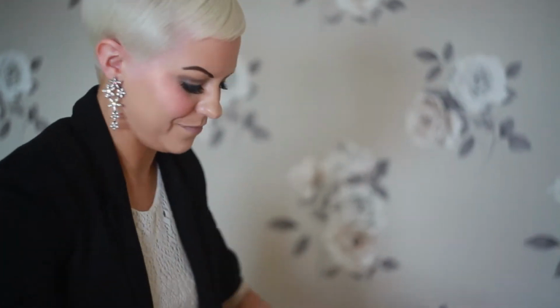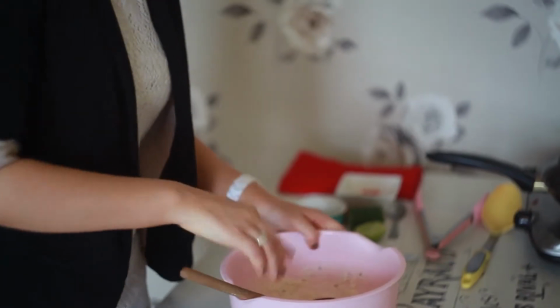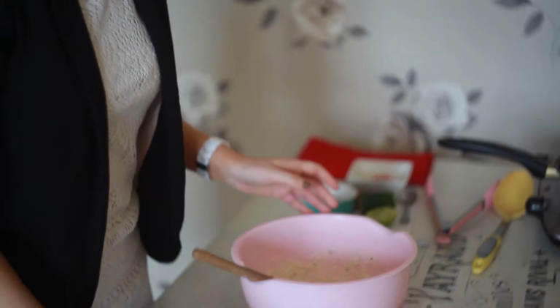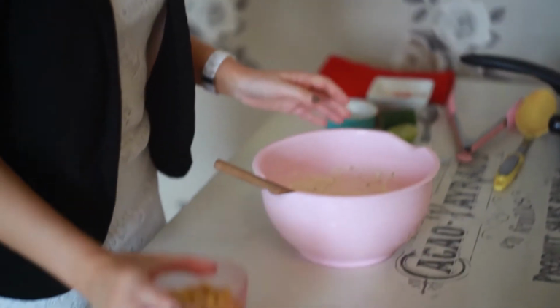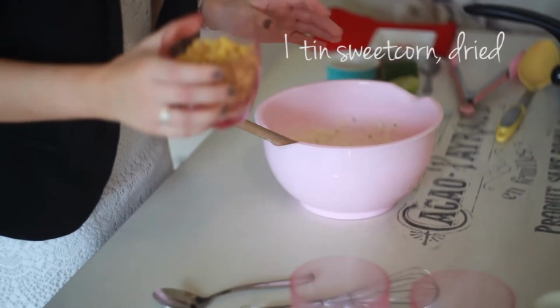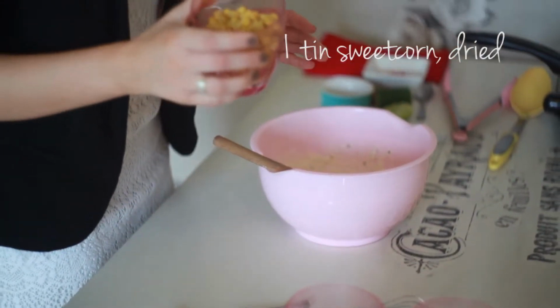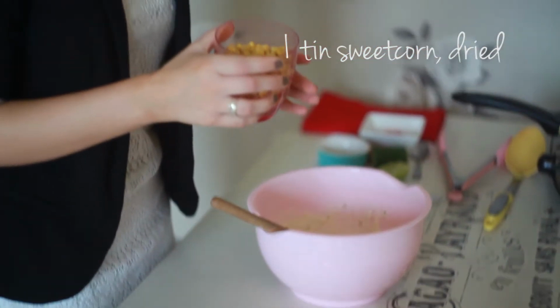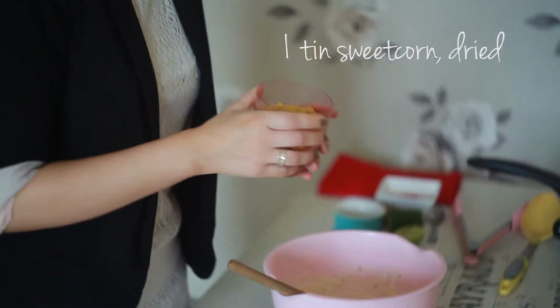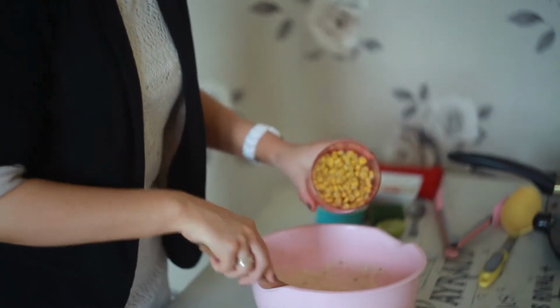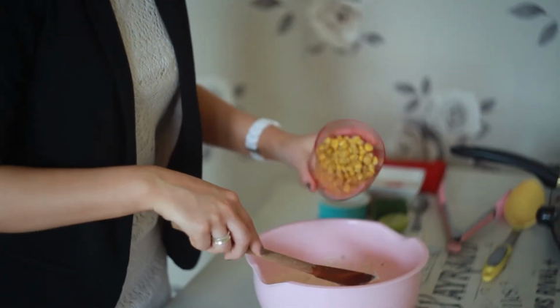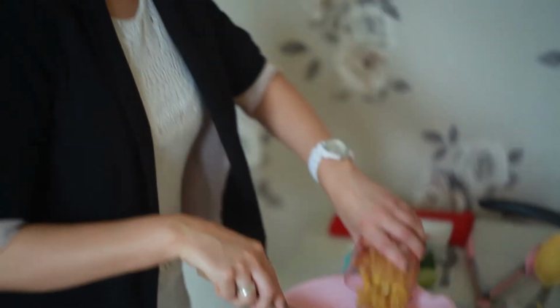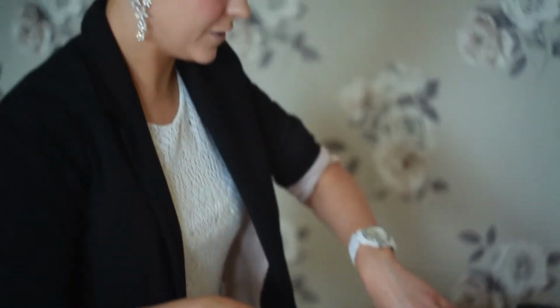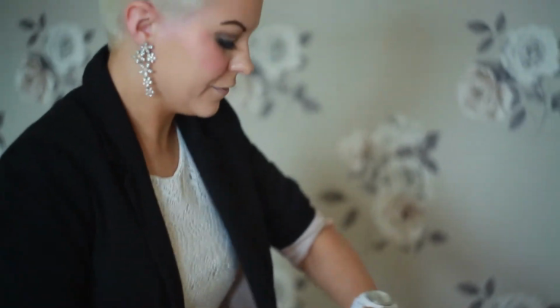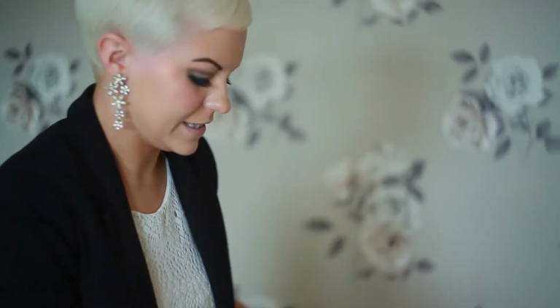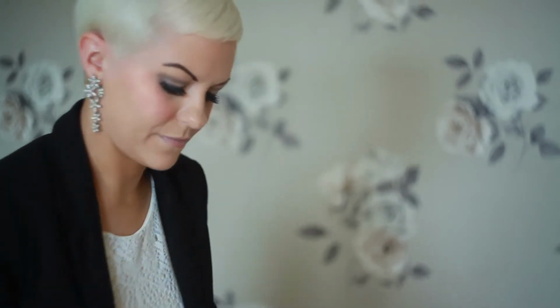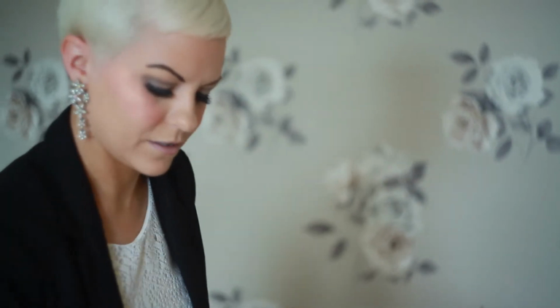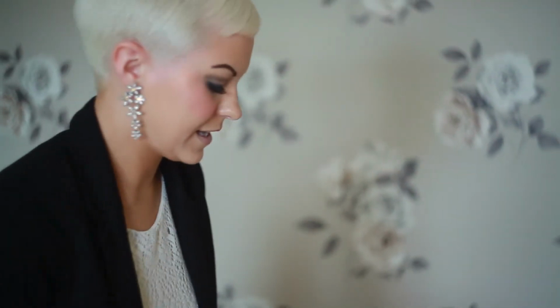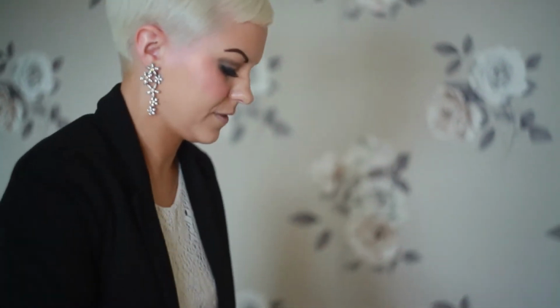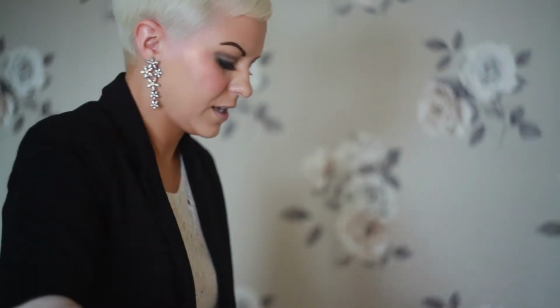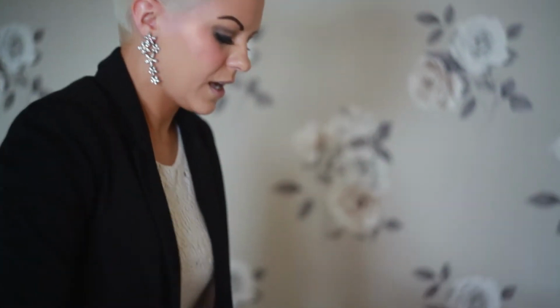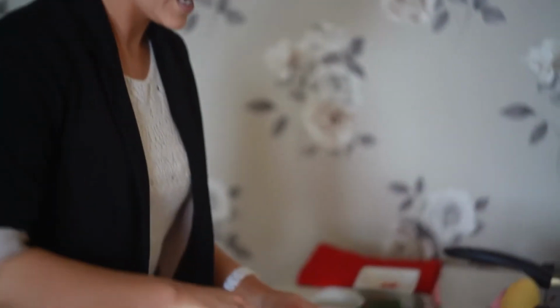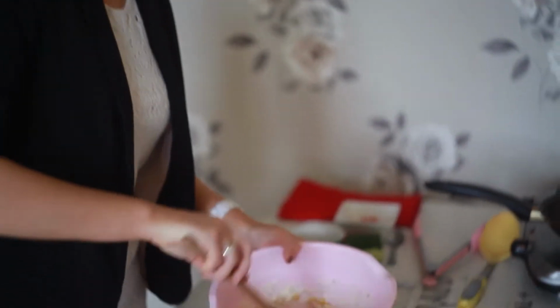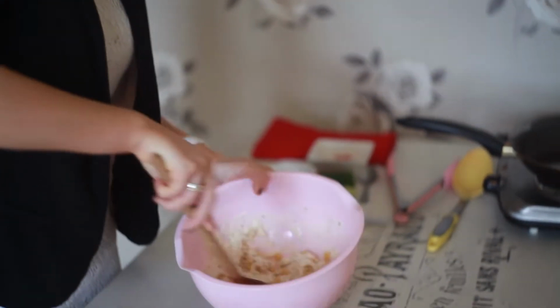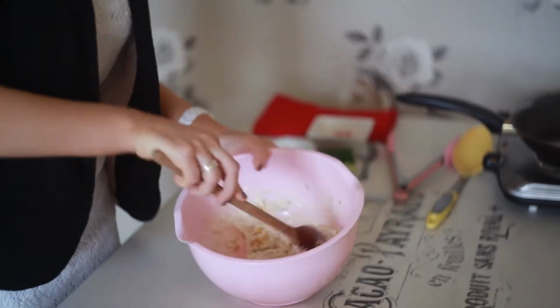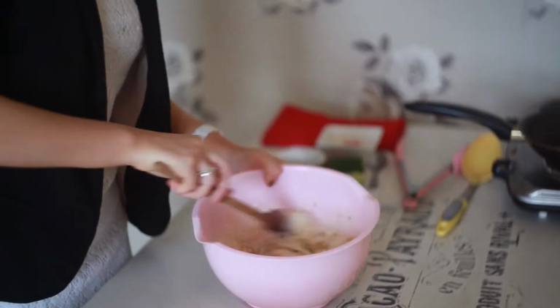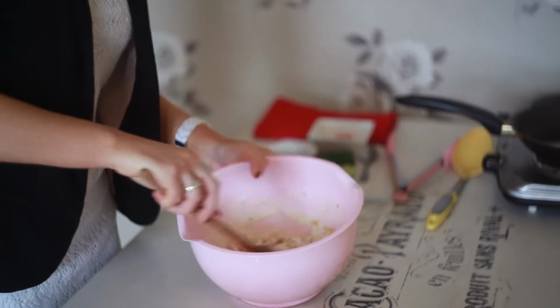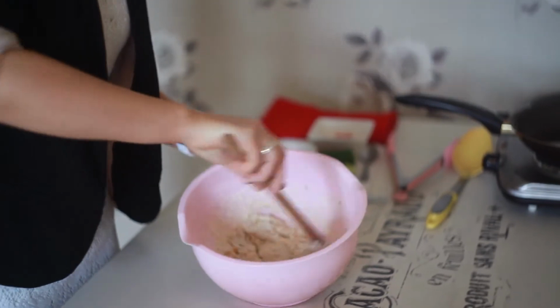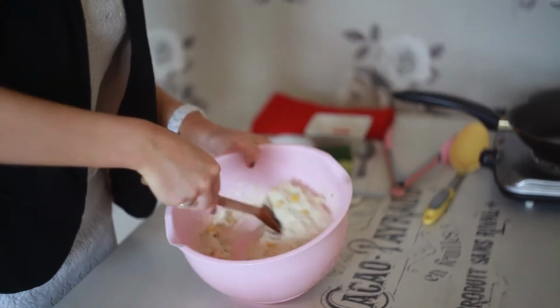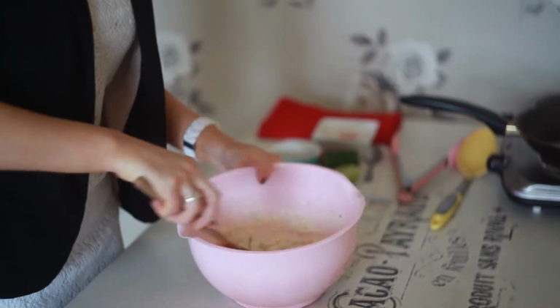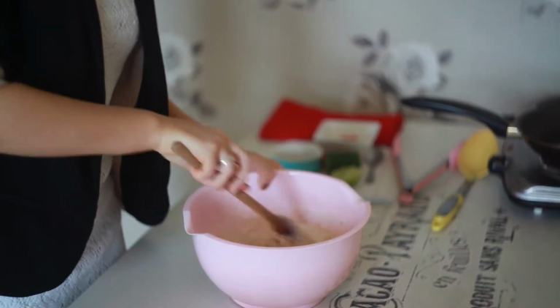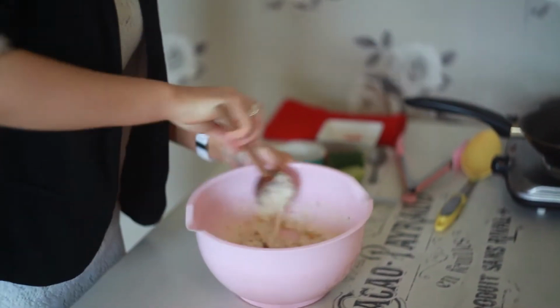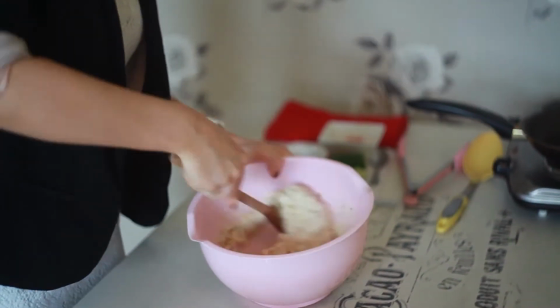I'm just going to add a small tin of drained sweet corn, and this adds the base for the fritters. Just stir that in and make sure that all the corn is coated evenly as much as you can.